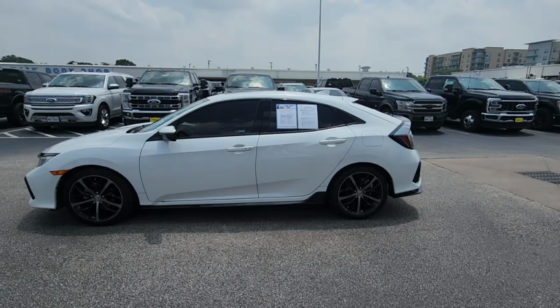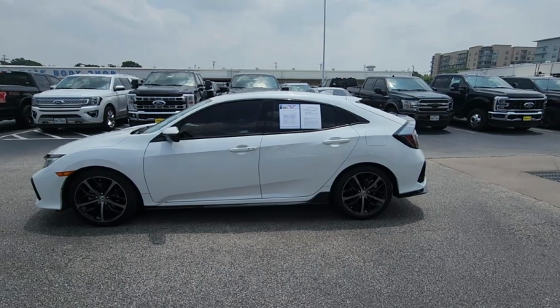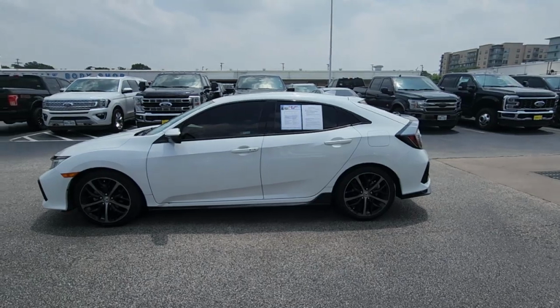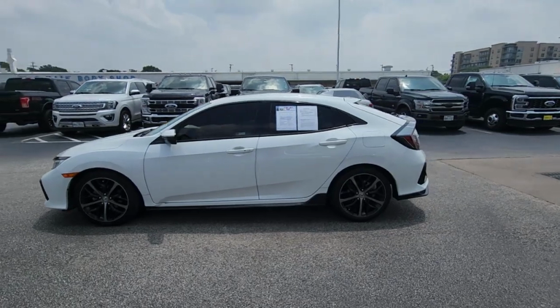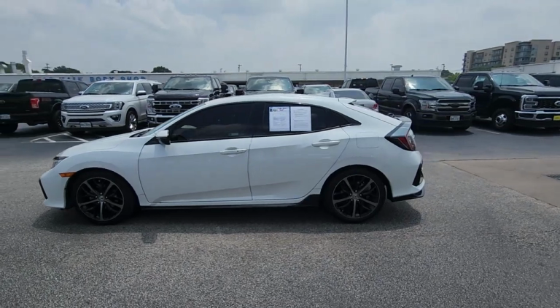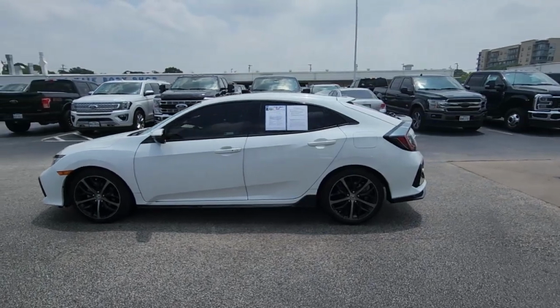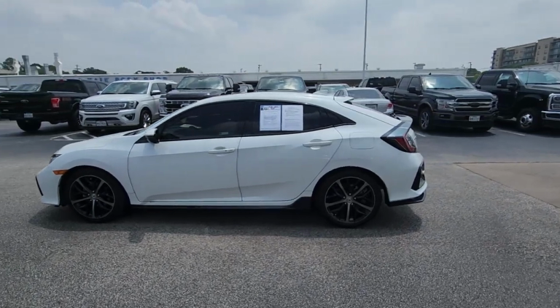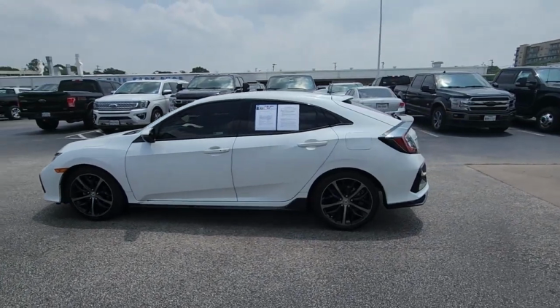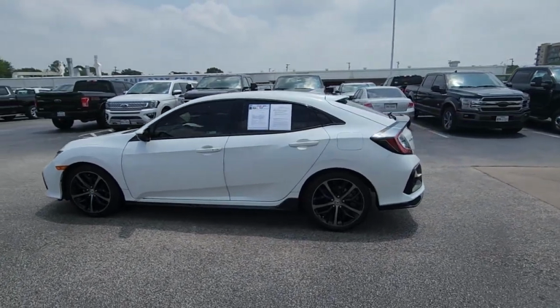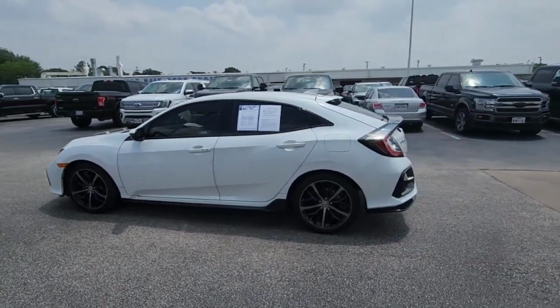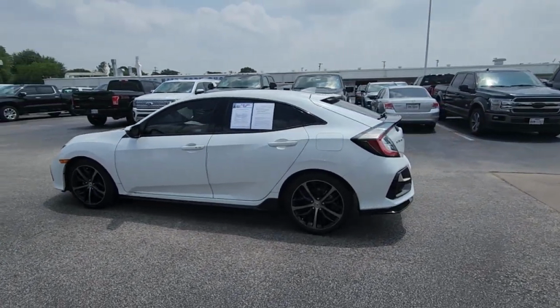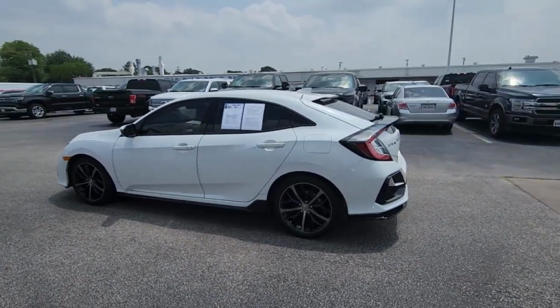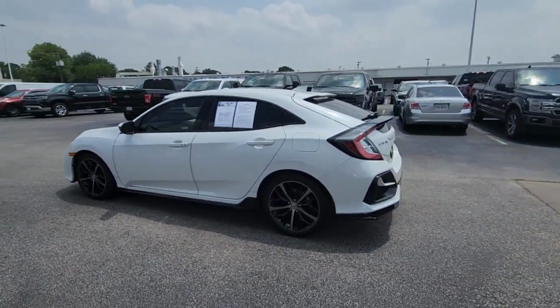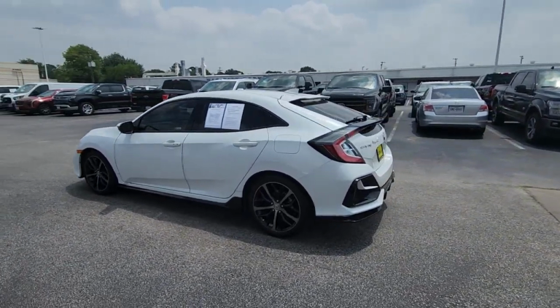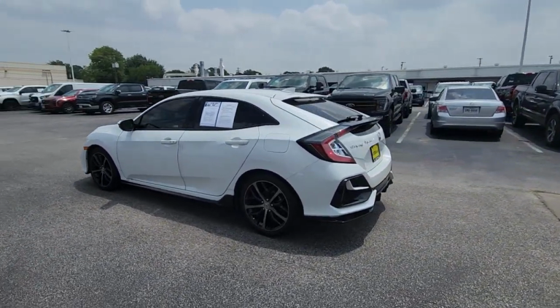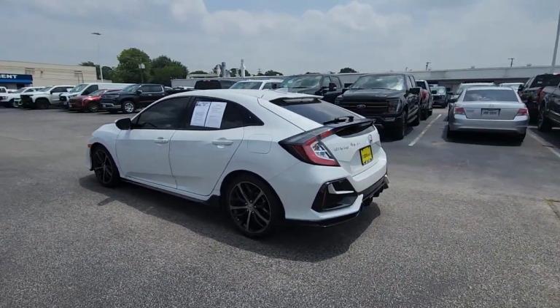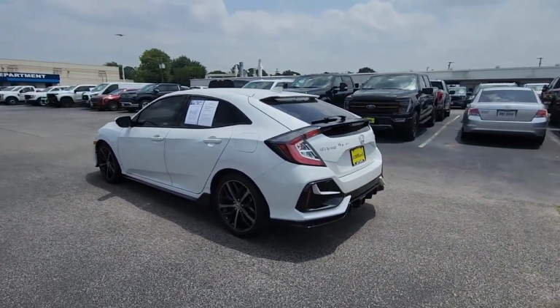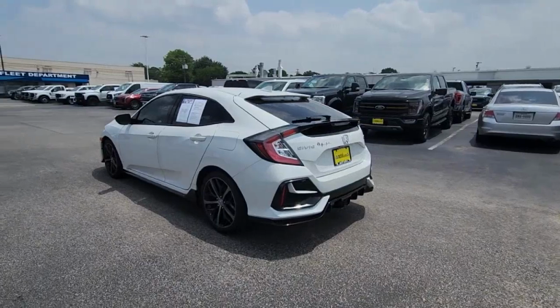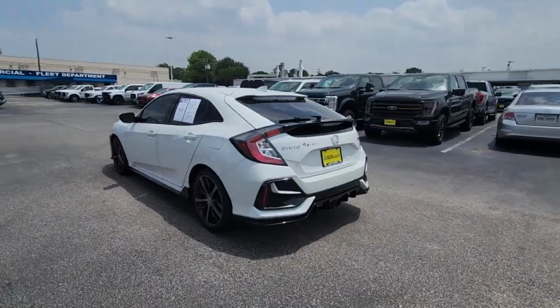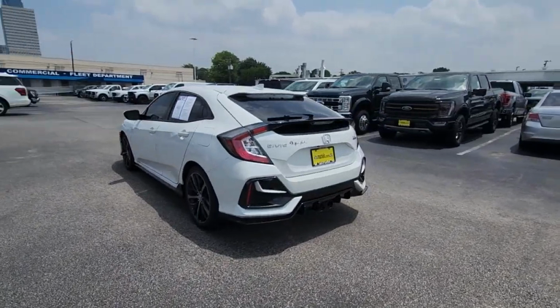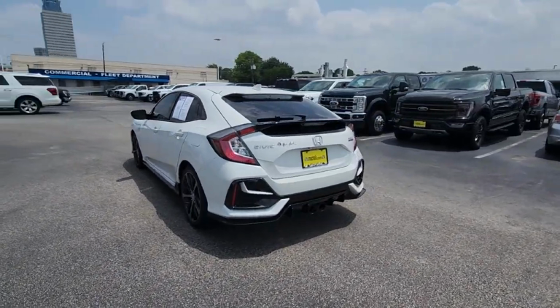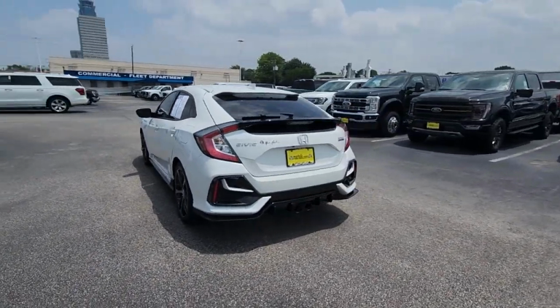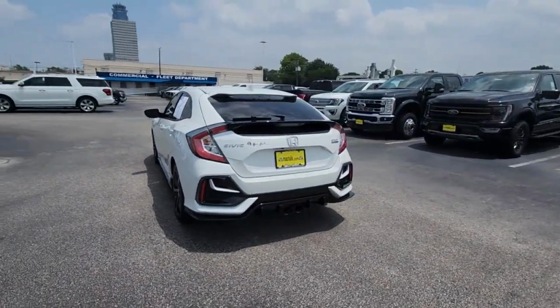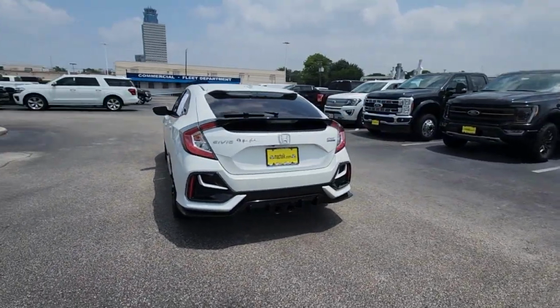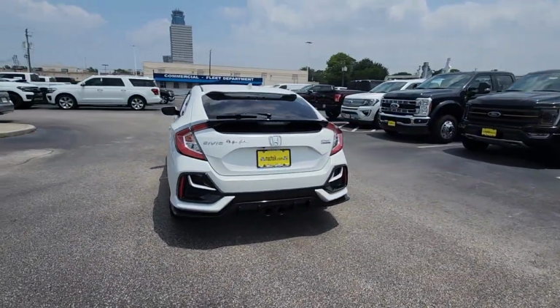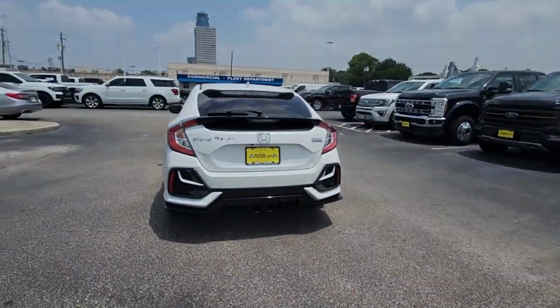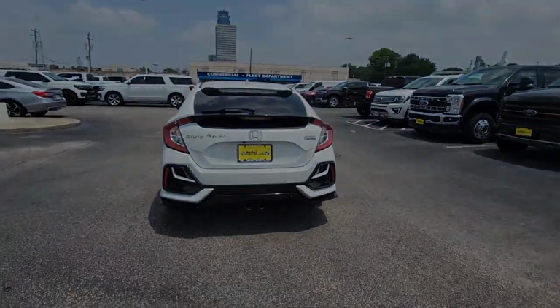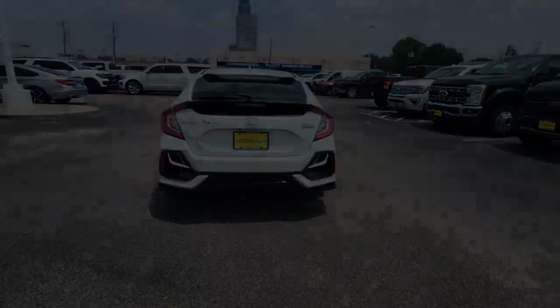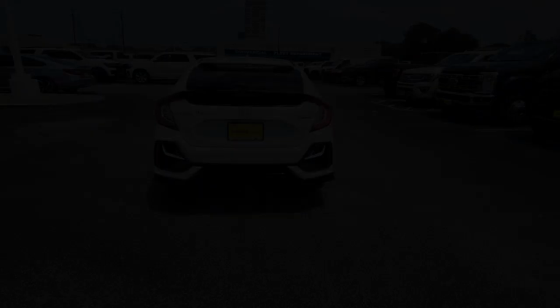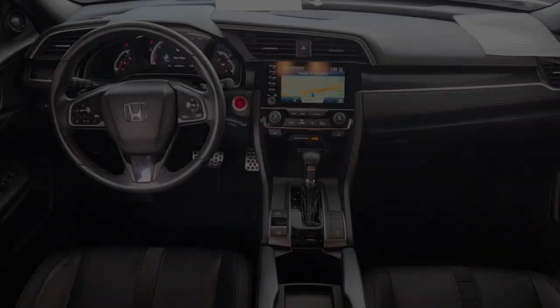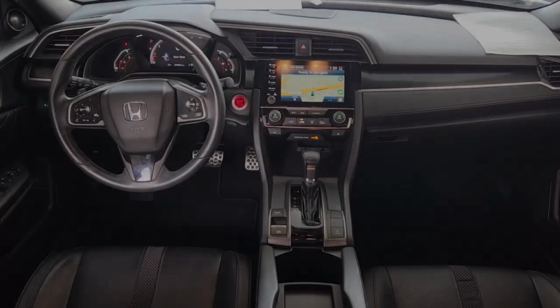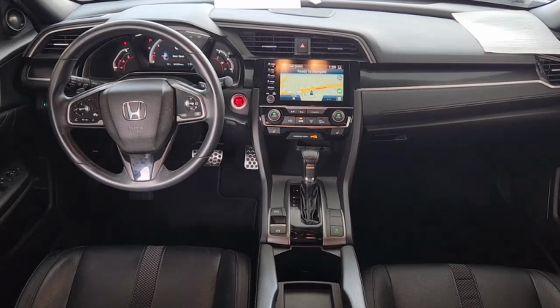Can you see yourself in the 2020 Honda Civic? With less than 45,000 miles on the odometer, this vehicle stands out from the rest.